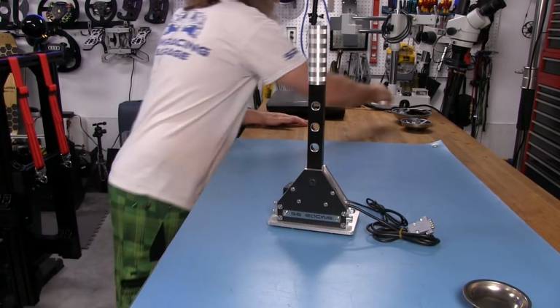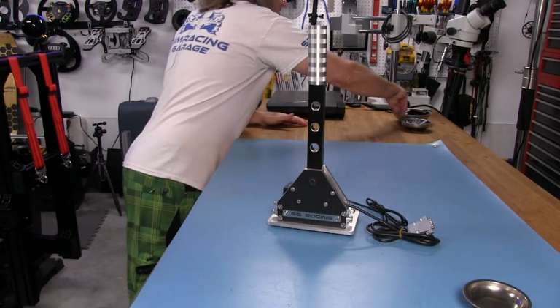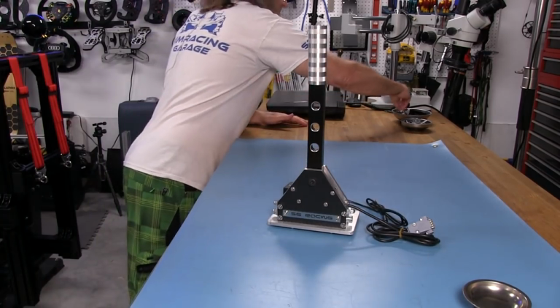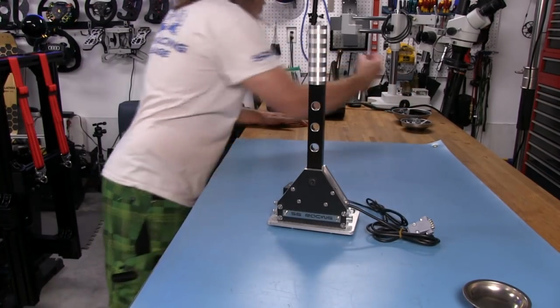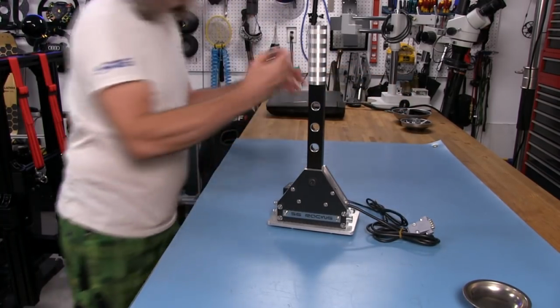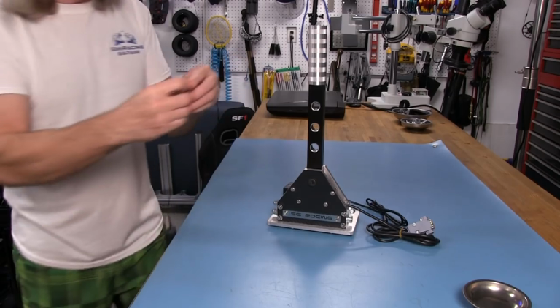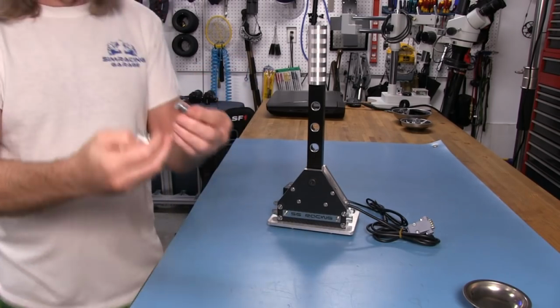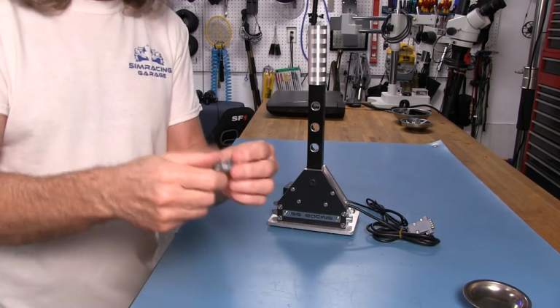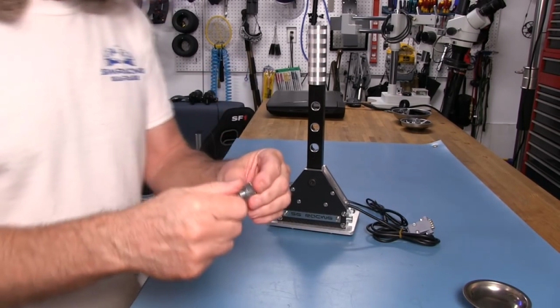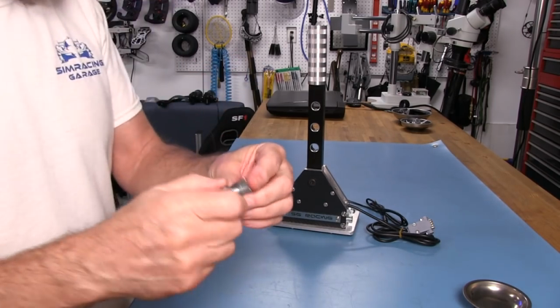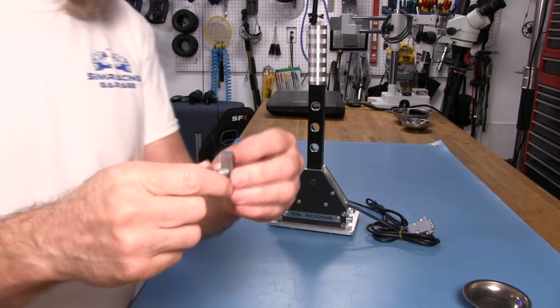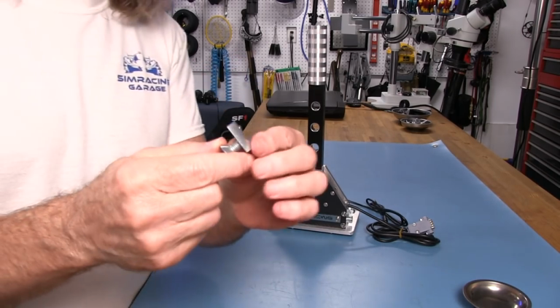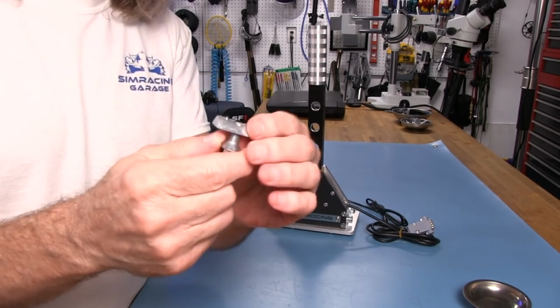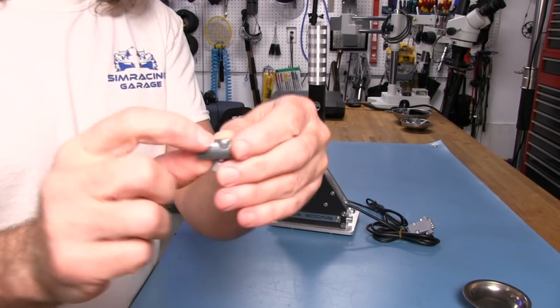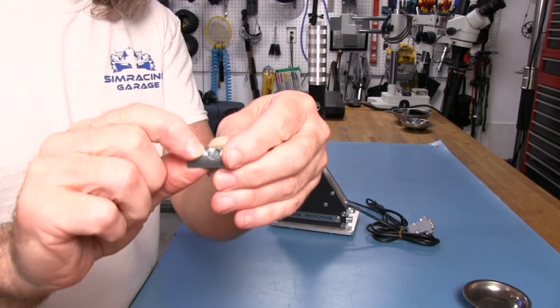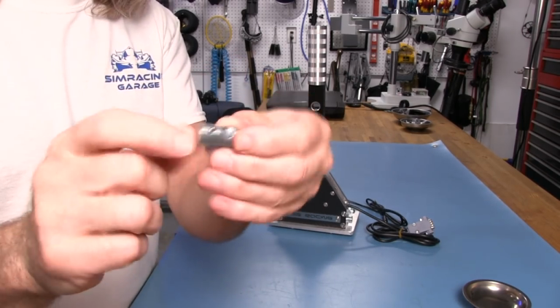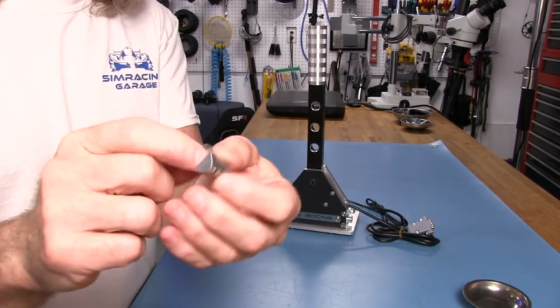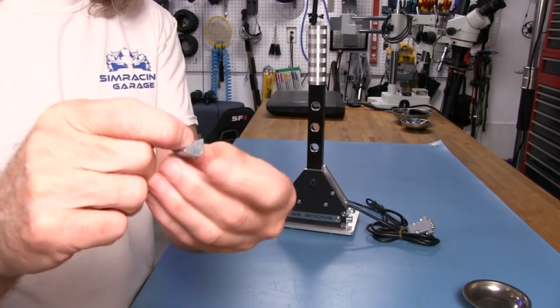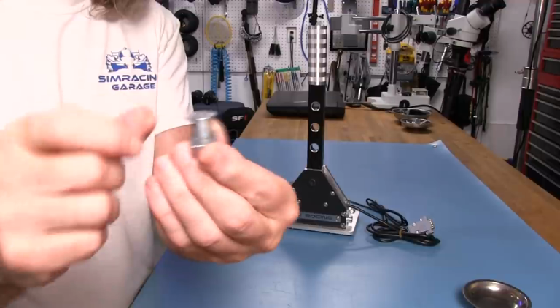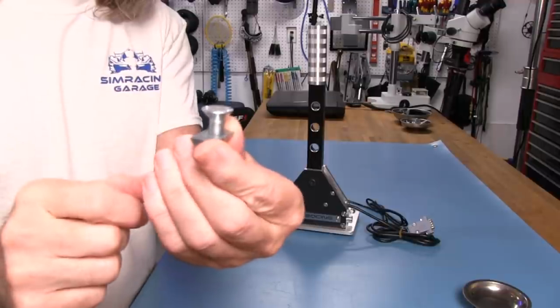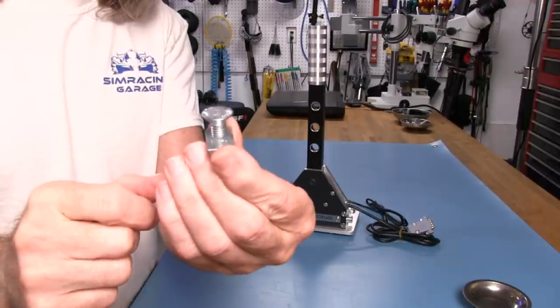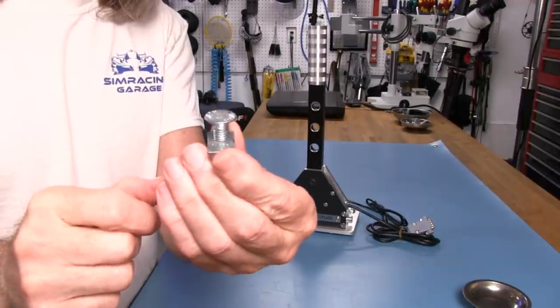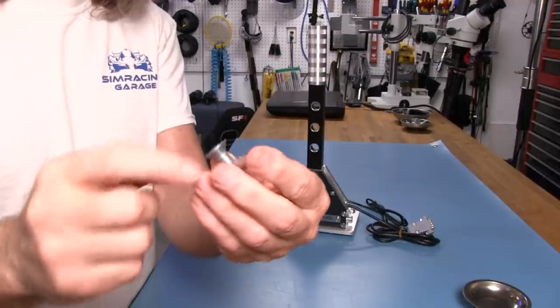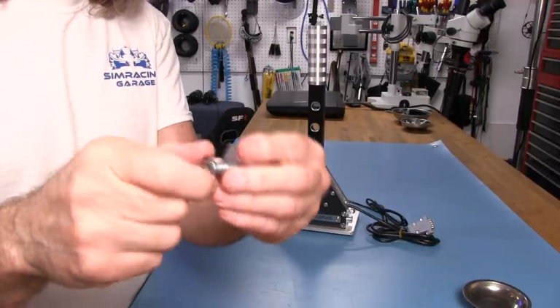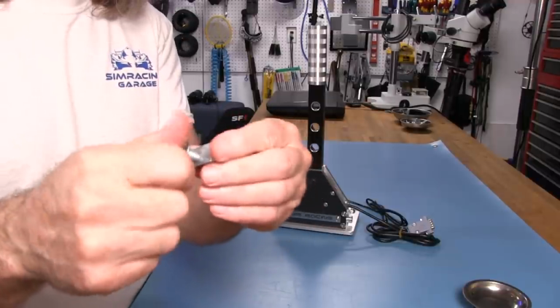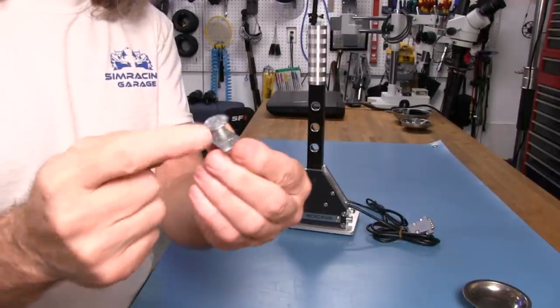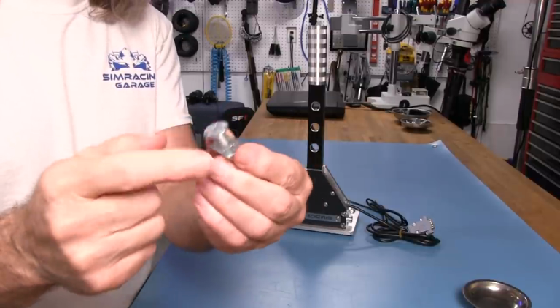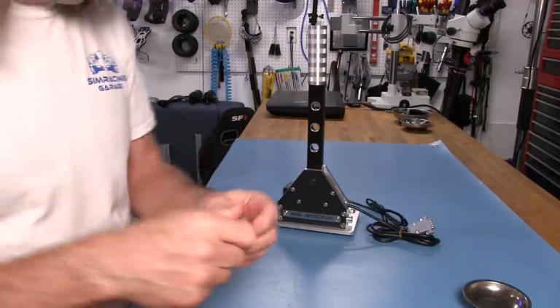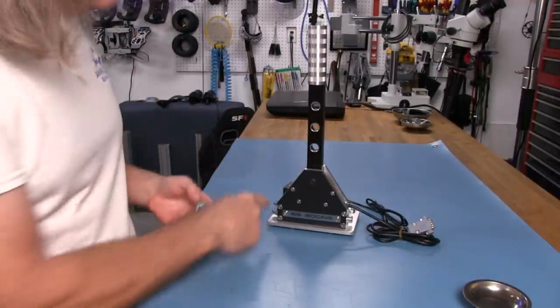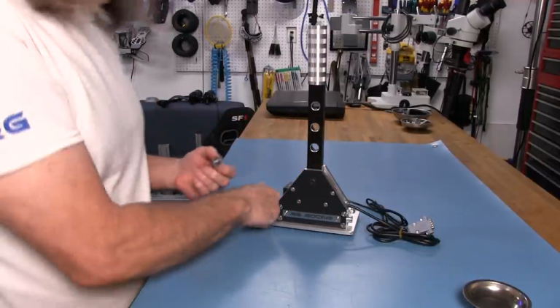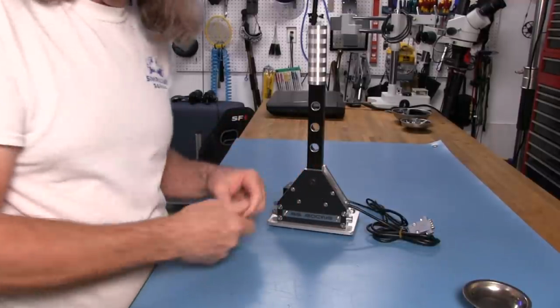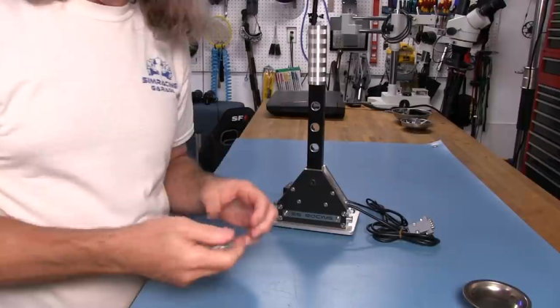You do get some M8 T-nuts included. They are spring ball units, but they don't have the tab on the top for centering the channel, and also some flathead screws that will fit in the bracket.